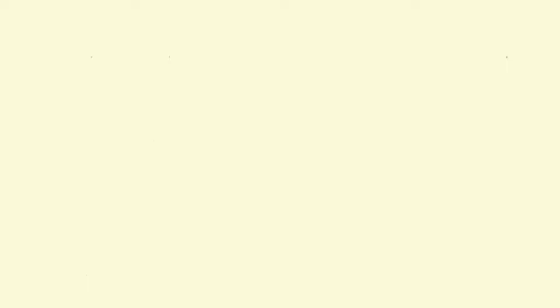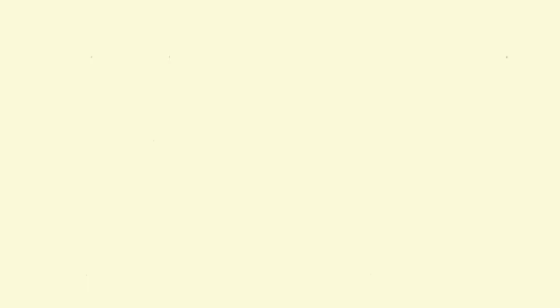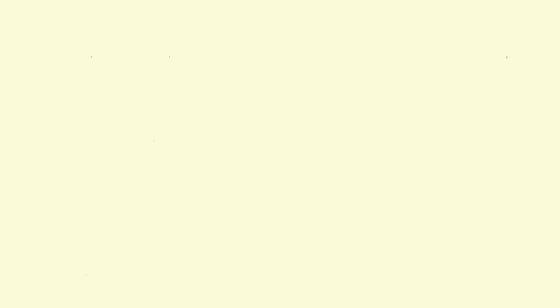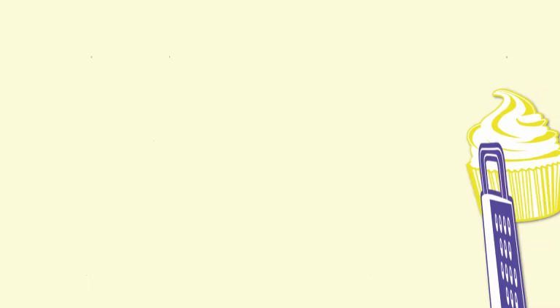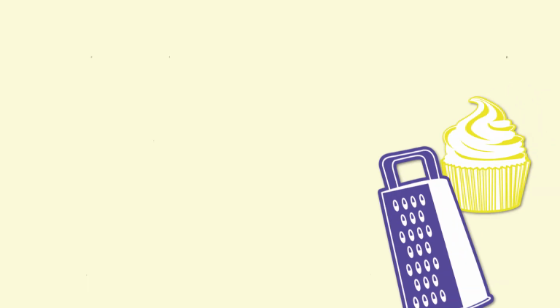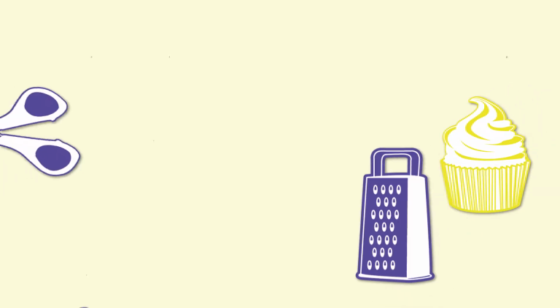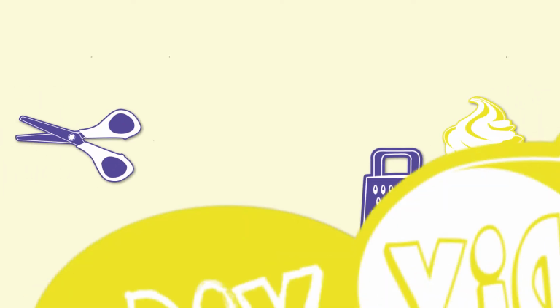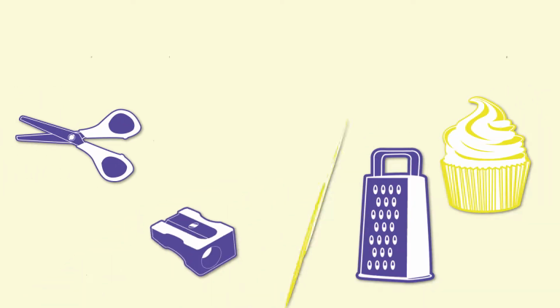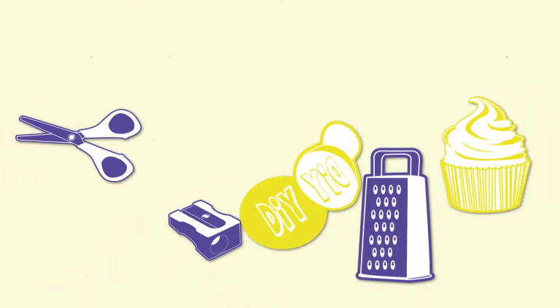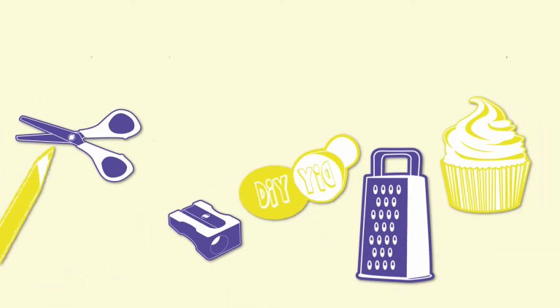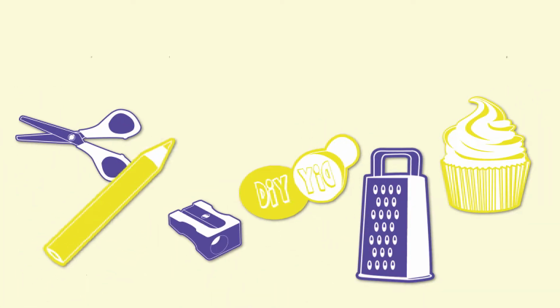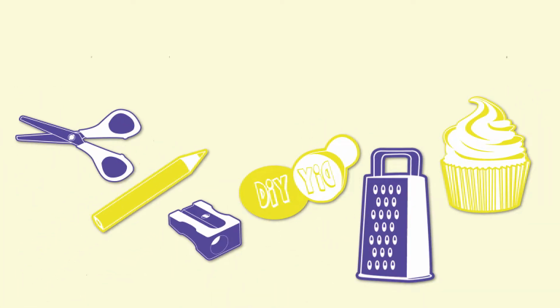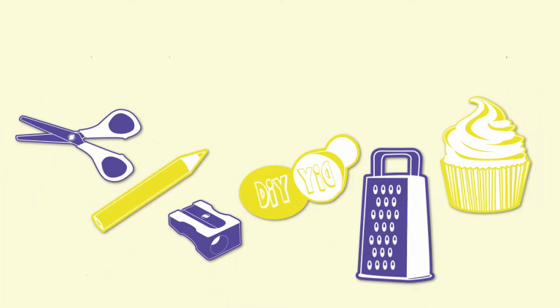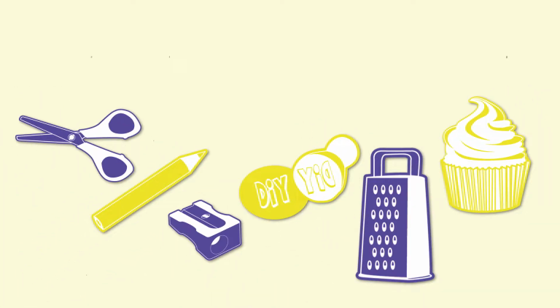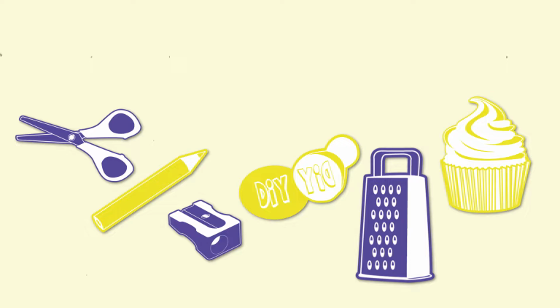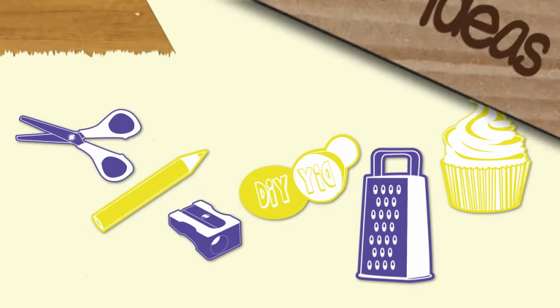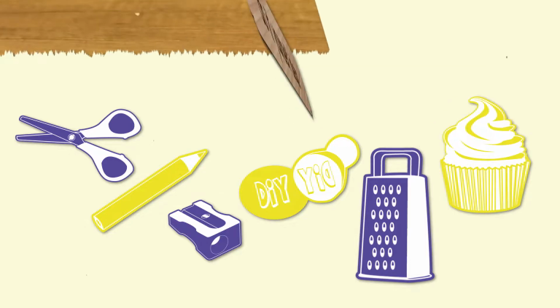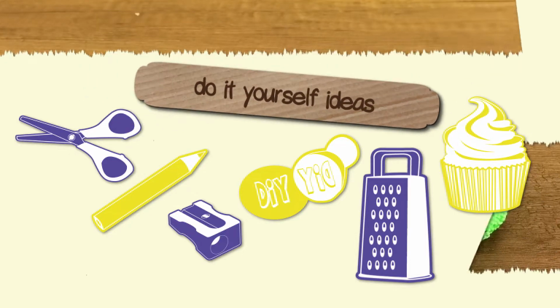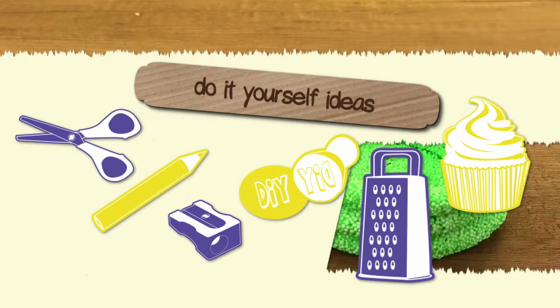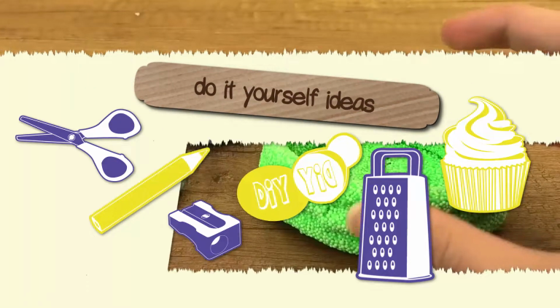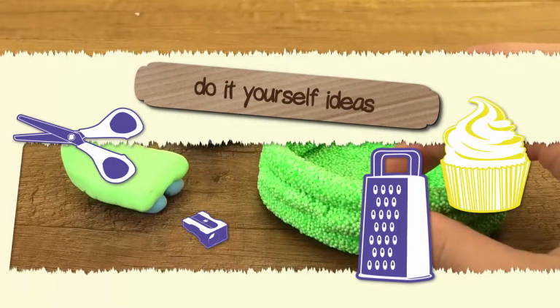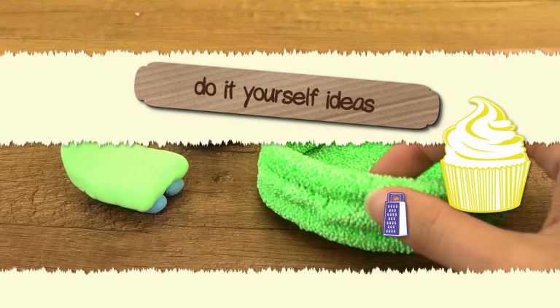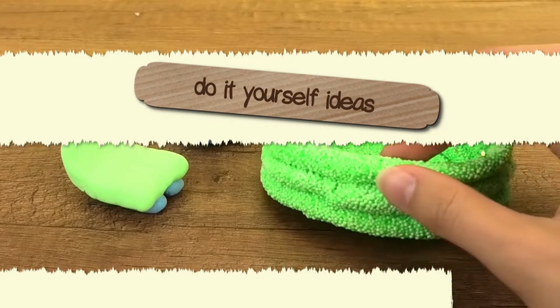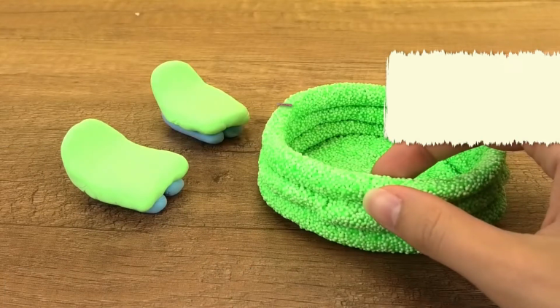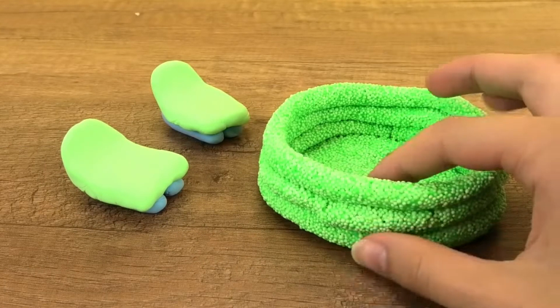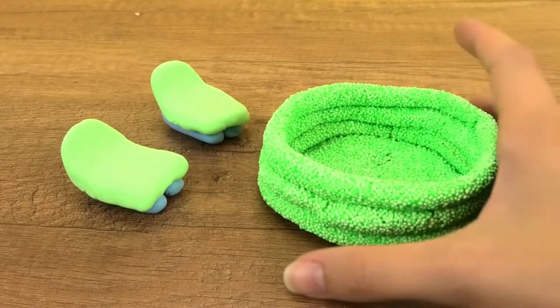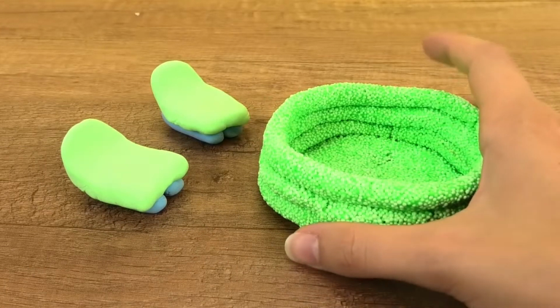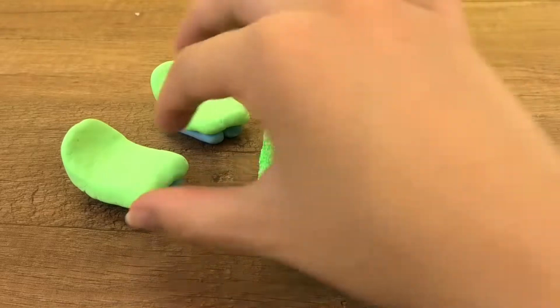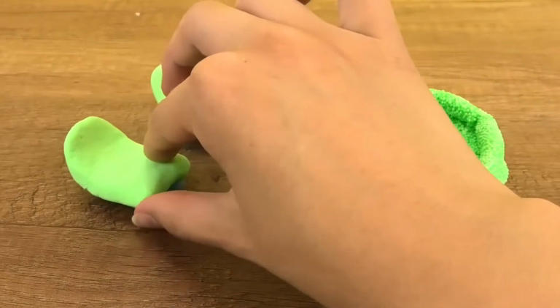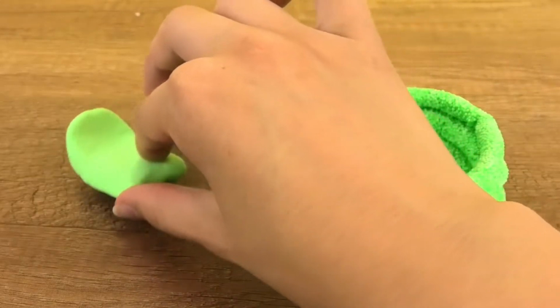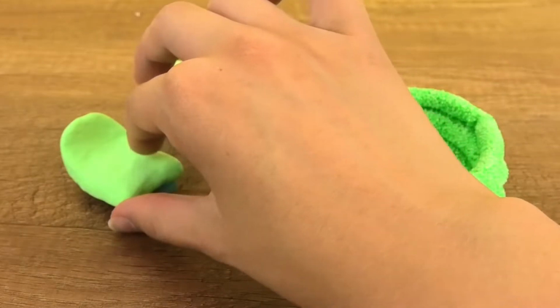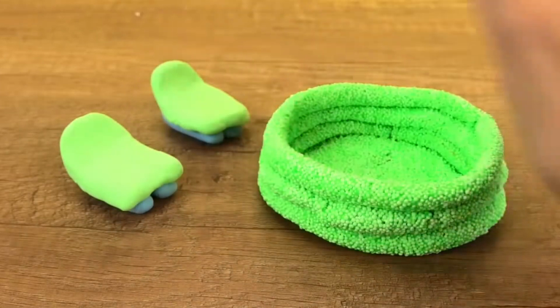Hi everyone! Welcome to DIY Ideas. Today I'm going to show you how you can make a really cool swimming pool out of foam clay and matching garden stools for it.